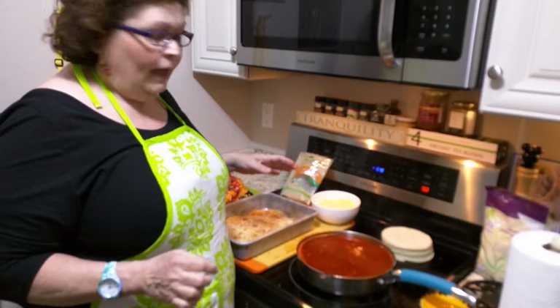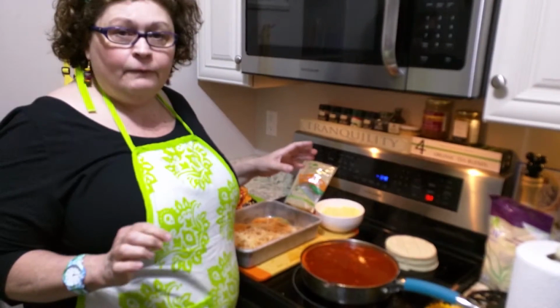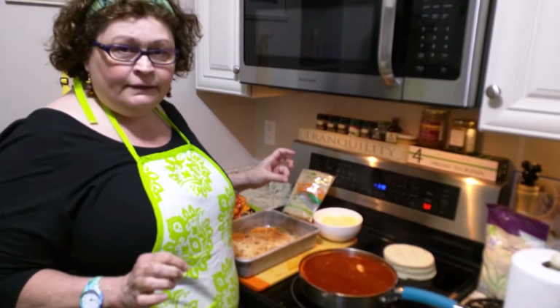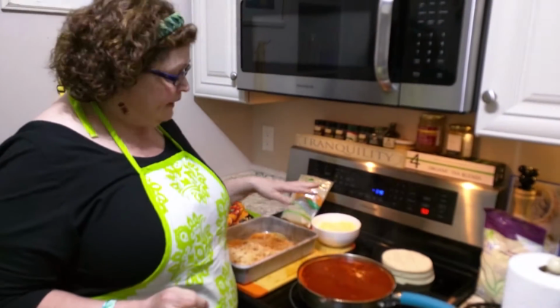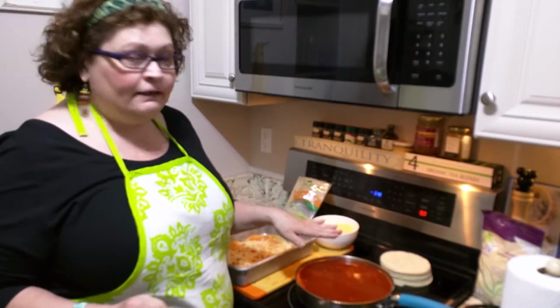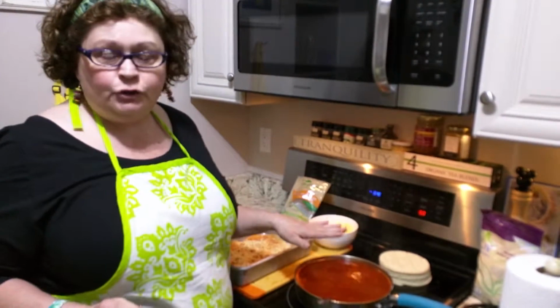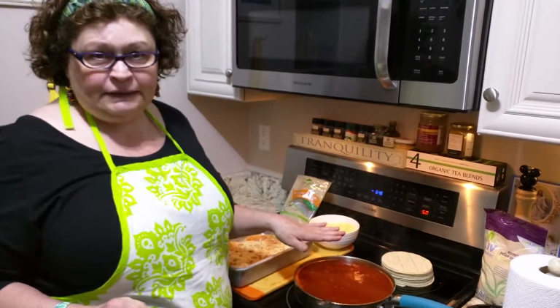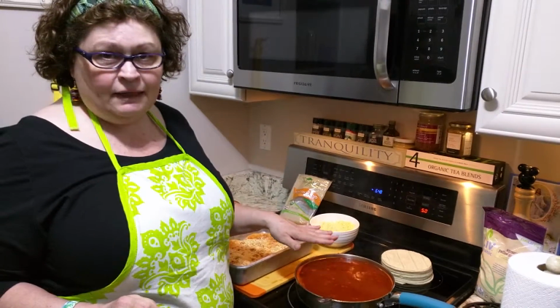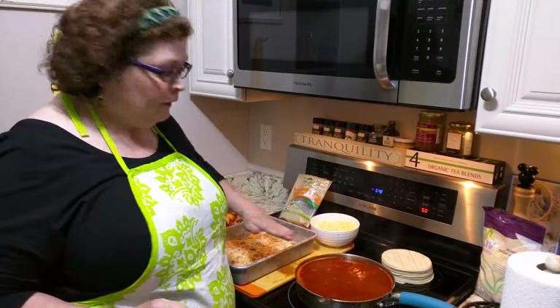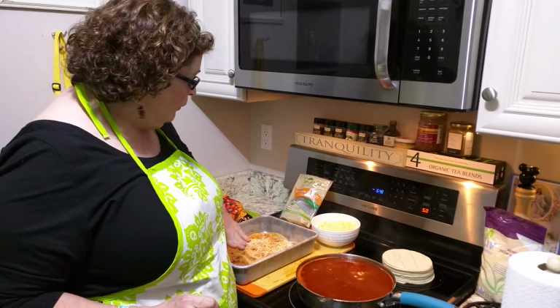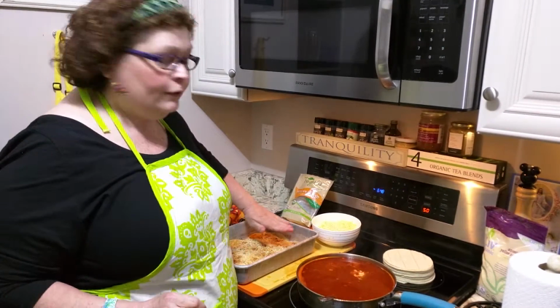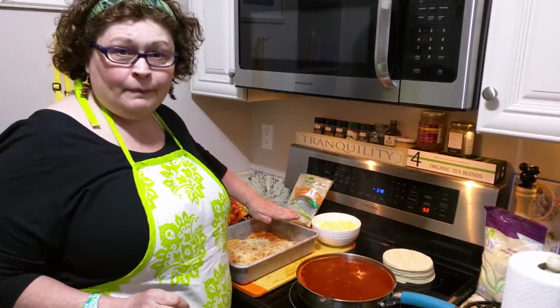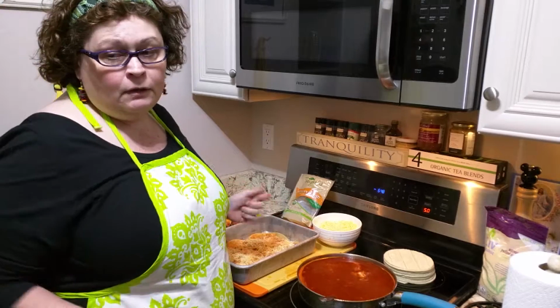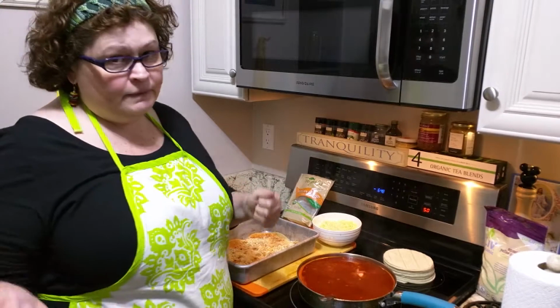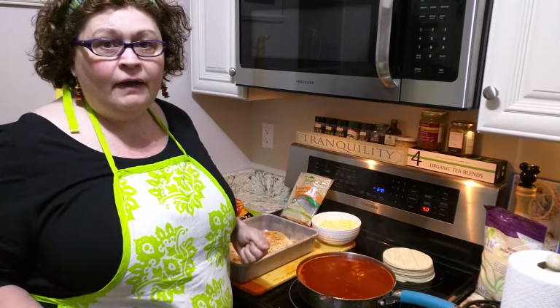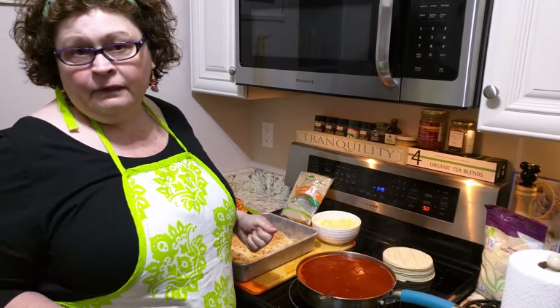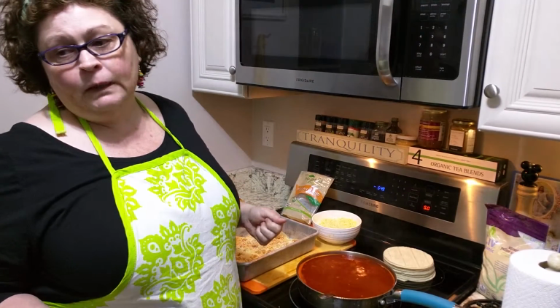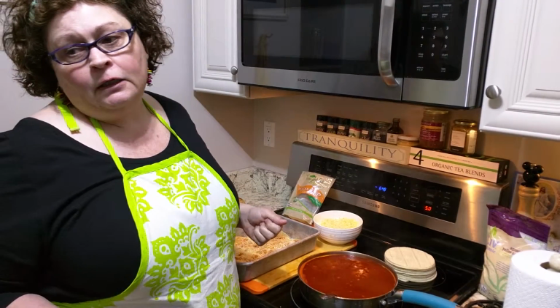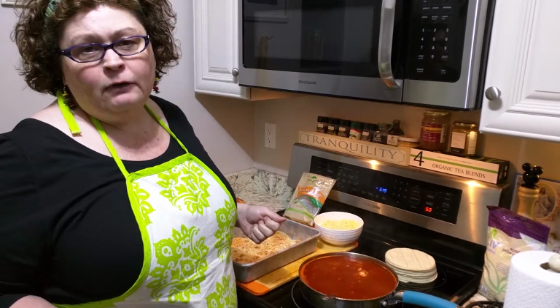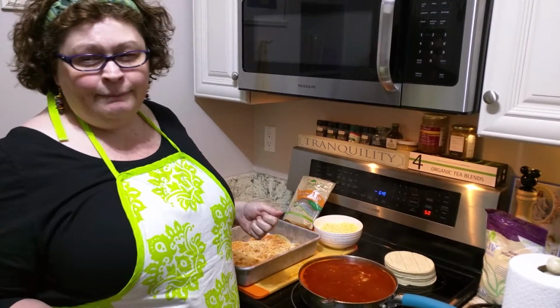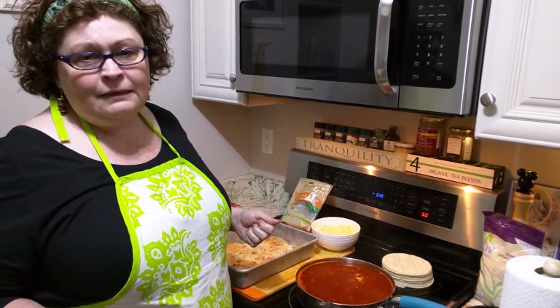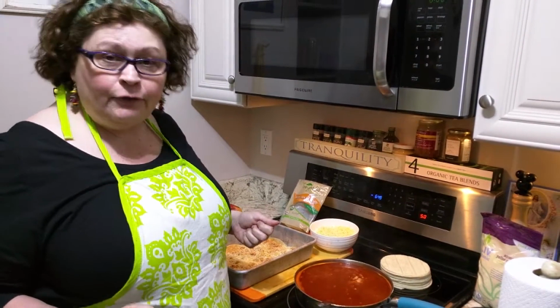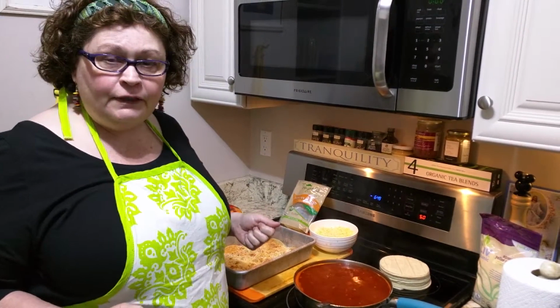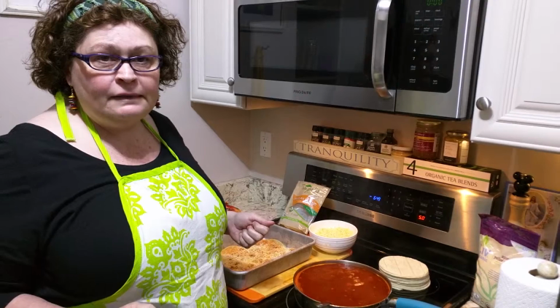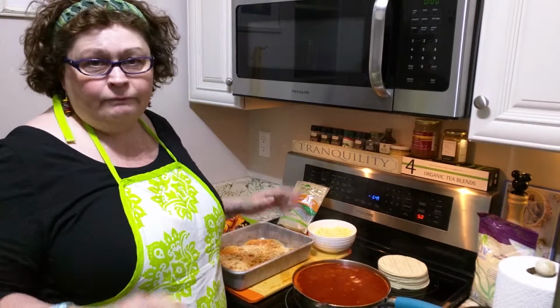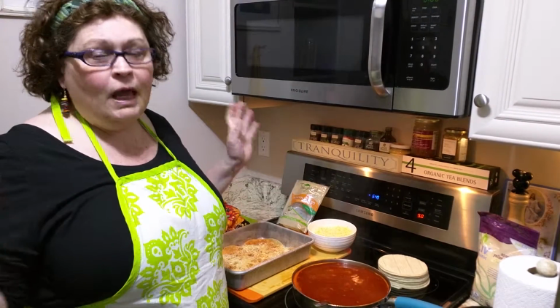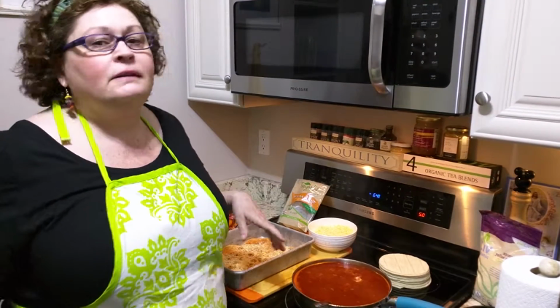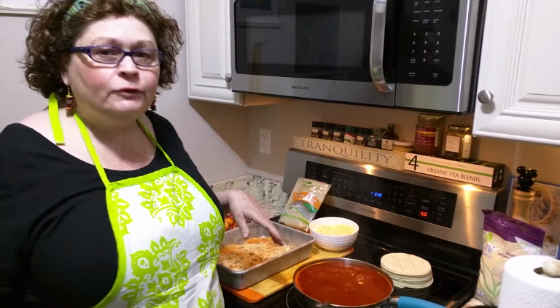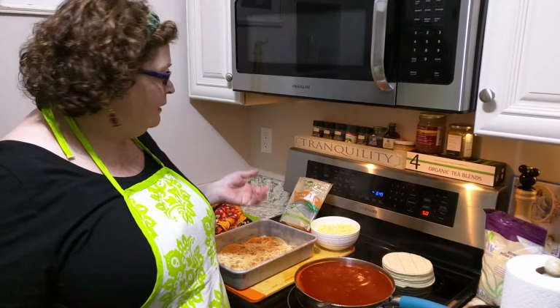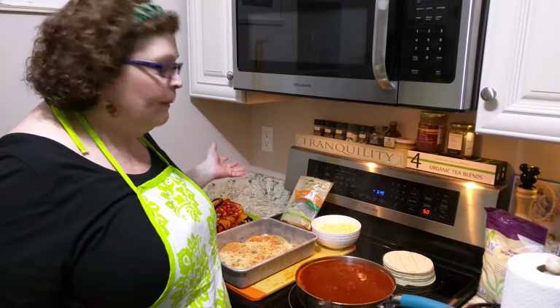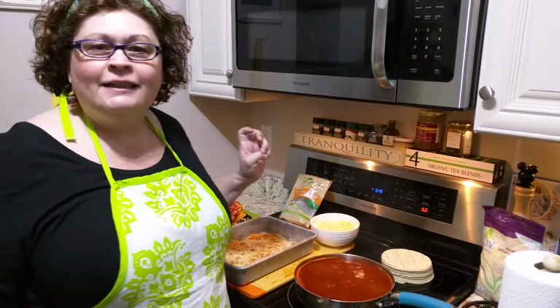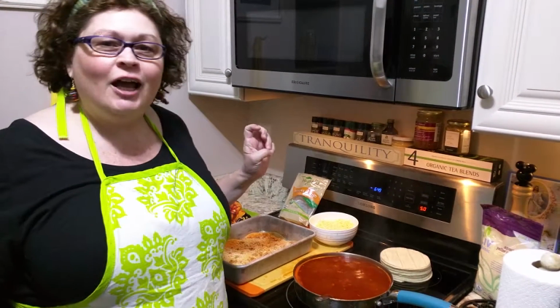At the end, I take any extra juice that's left over and I put it over the top. Stick it in the oven for about 10 minutes at 350 degrees, and voila, it's done. Yummy enchiladas.